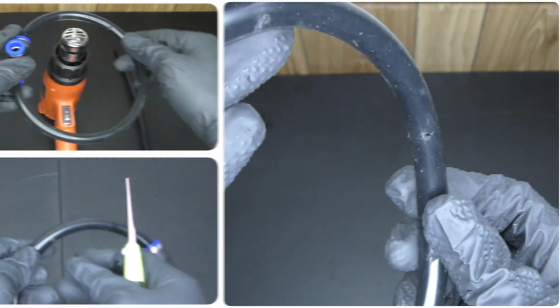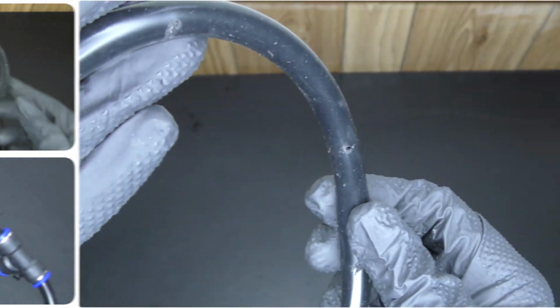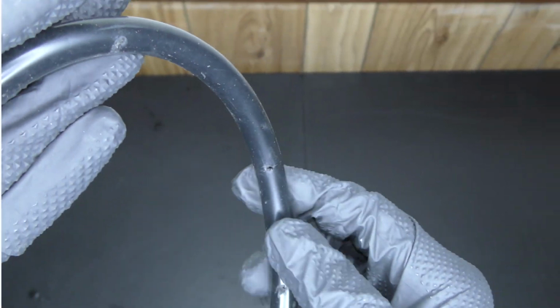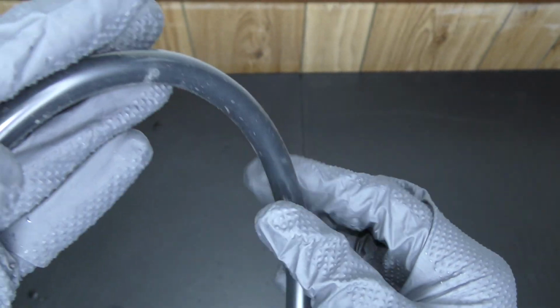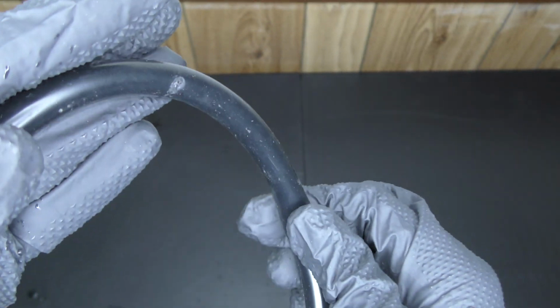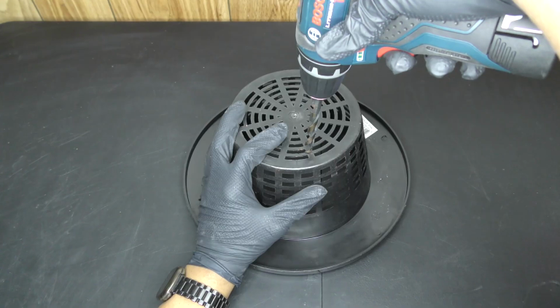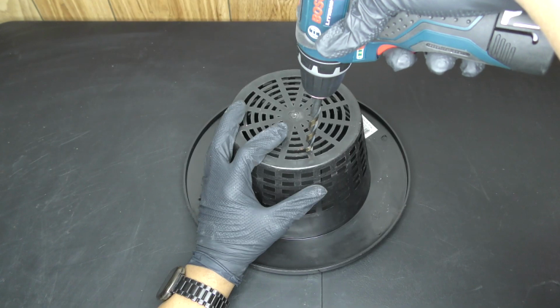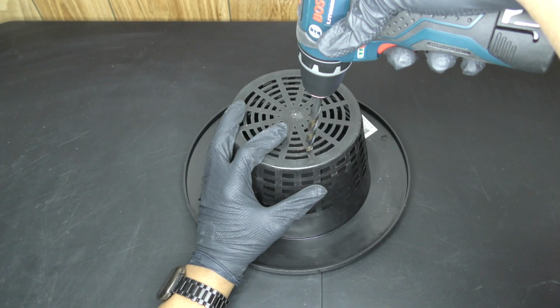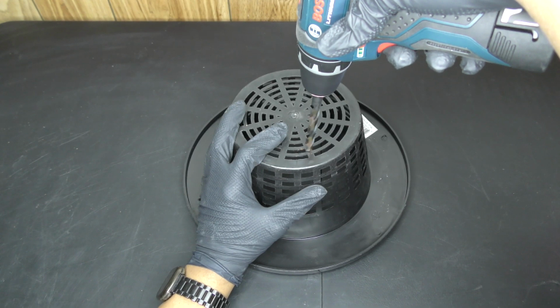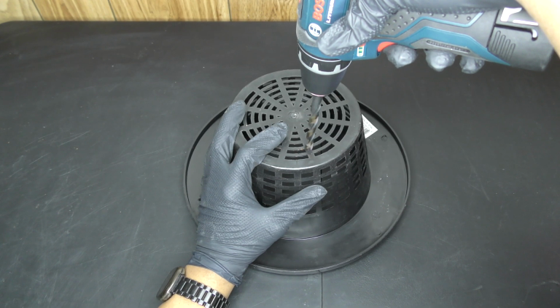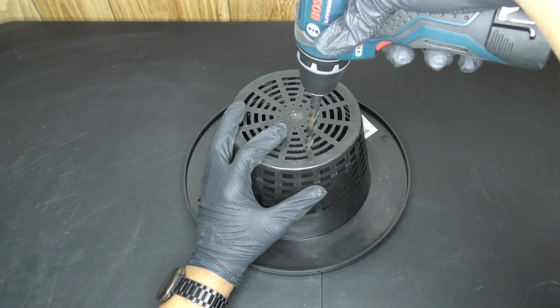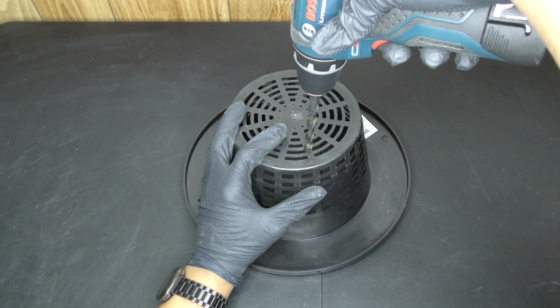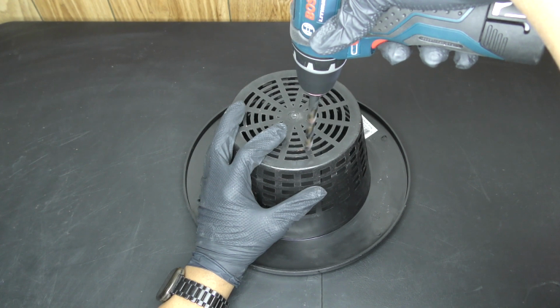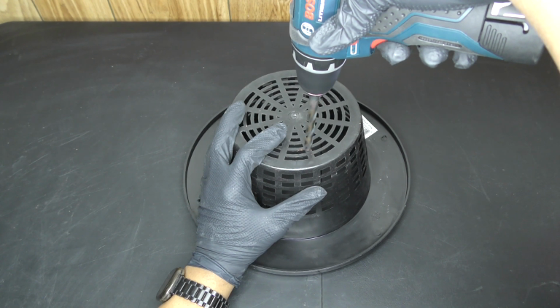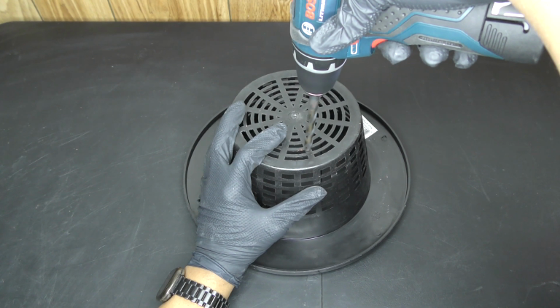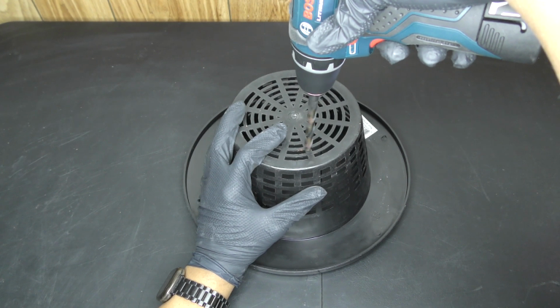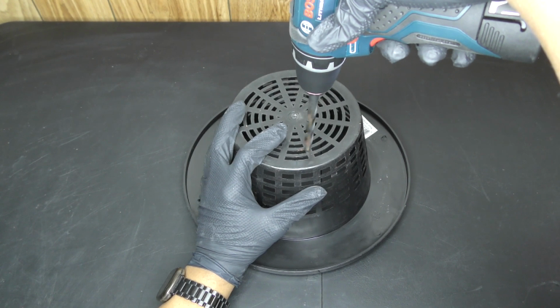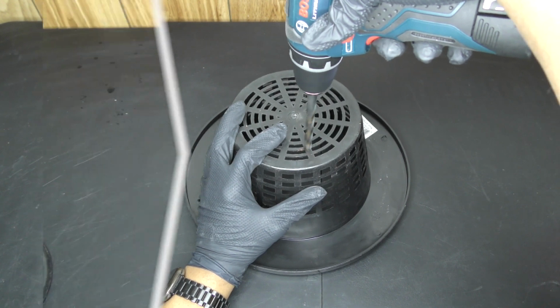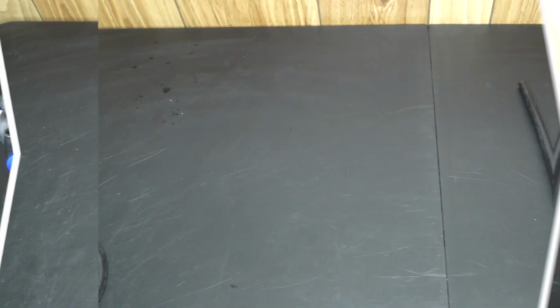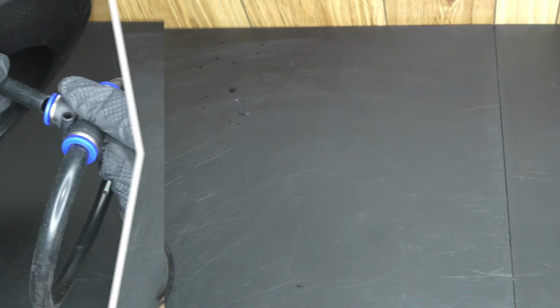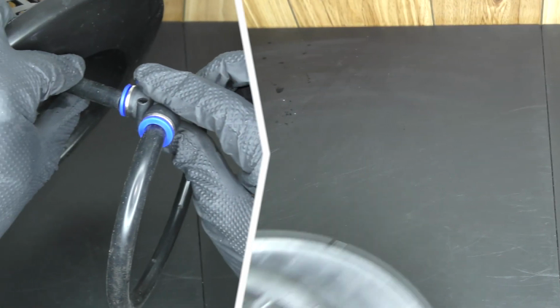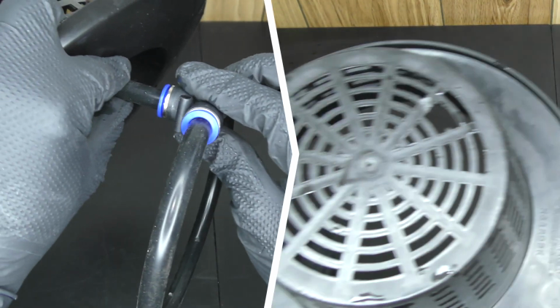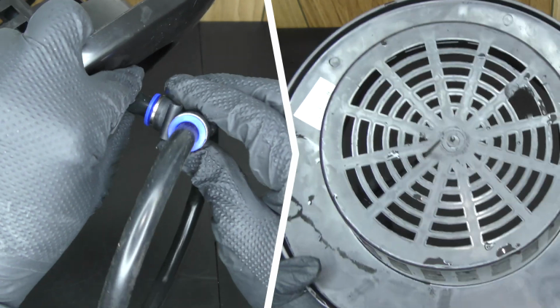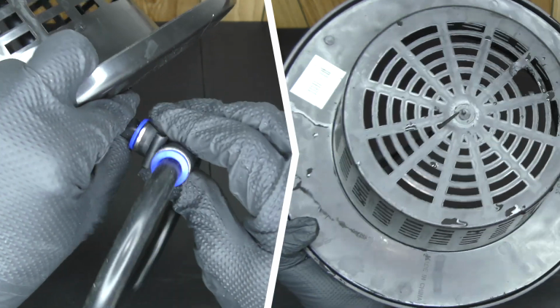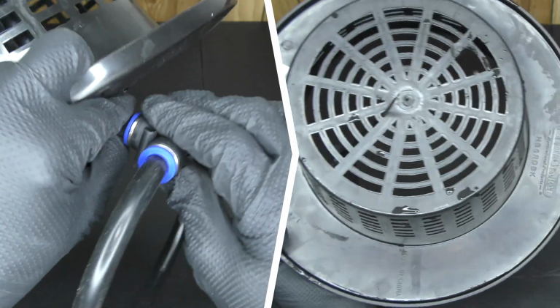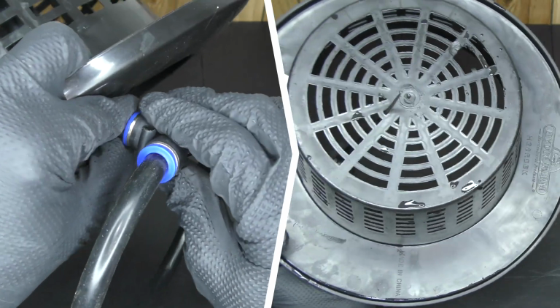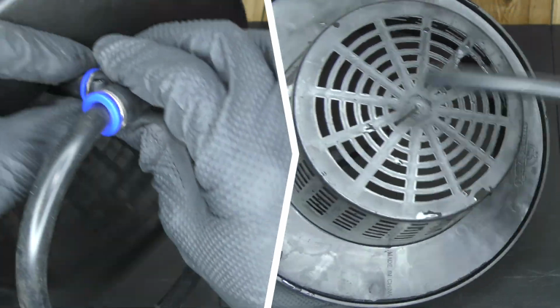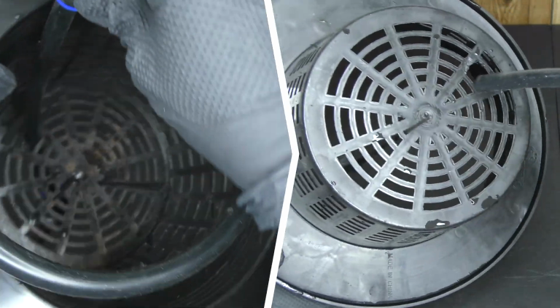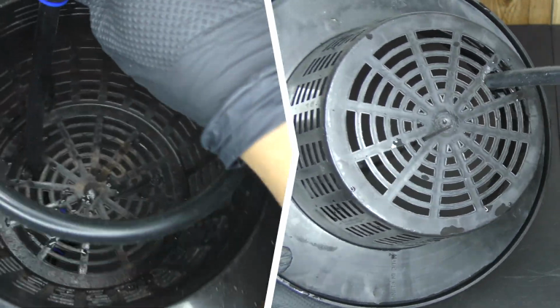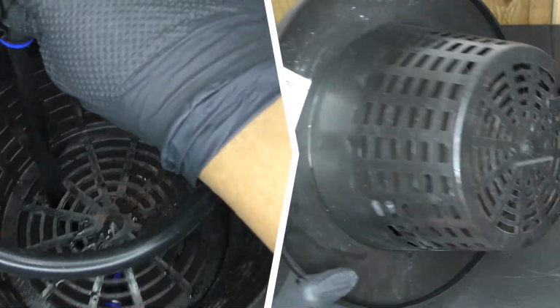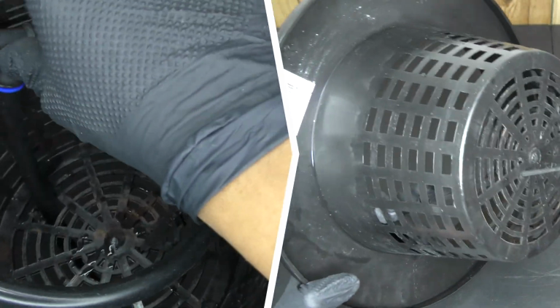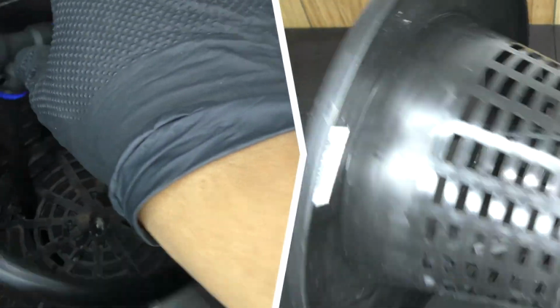If the holes aren't uniform, you'll have uneven water flow. Next, drill a hole in the bottom of the net pot, run the tube through the hole, then connect the ring to the tube. And then our drip ring is done.